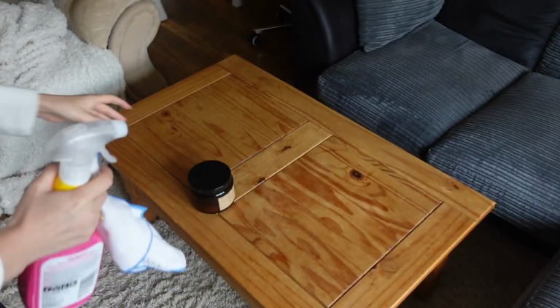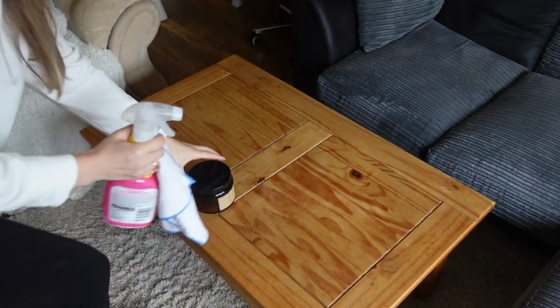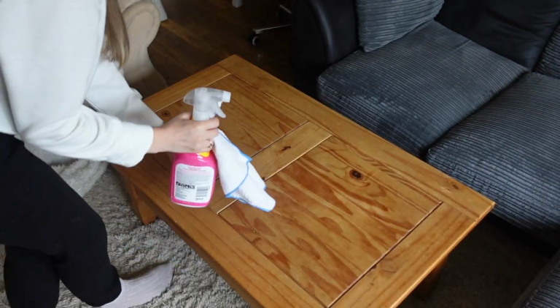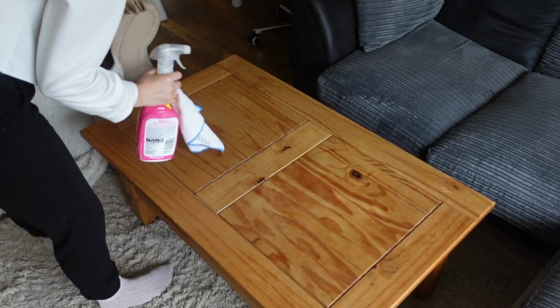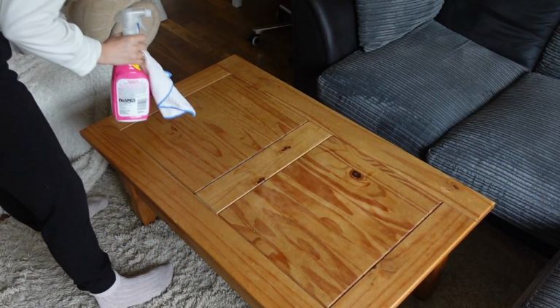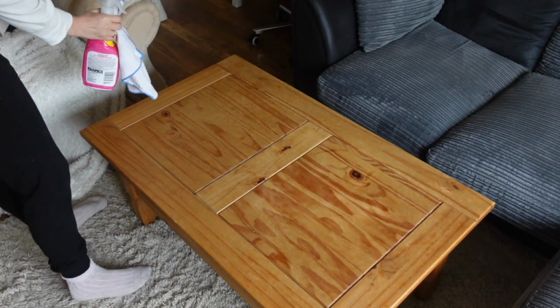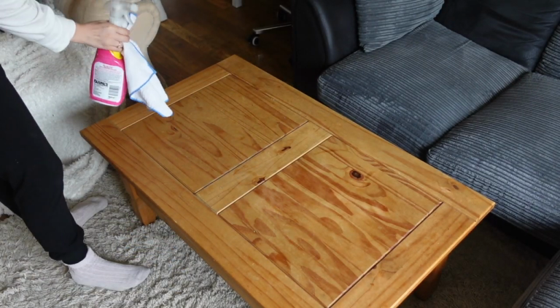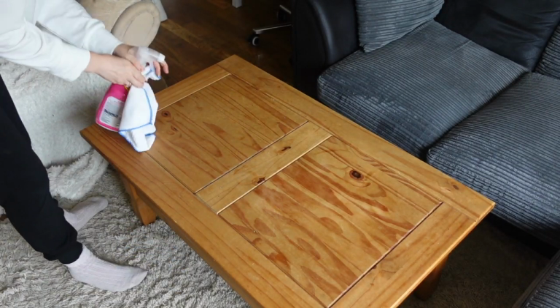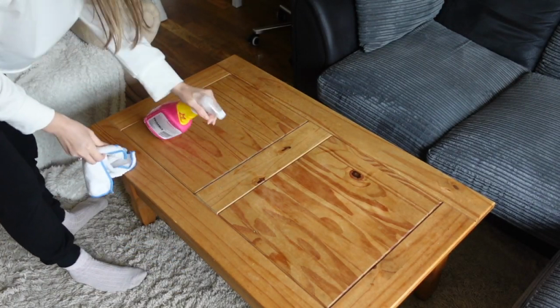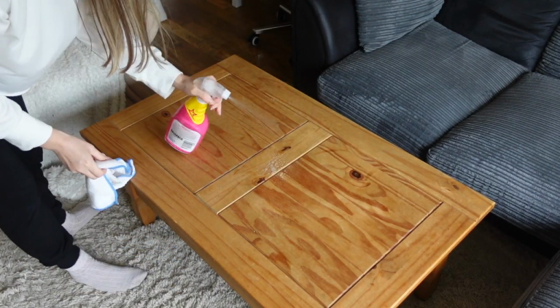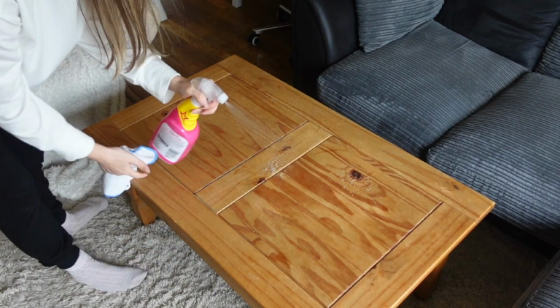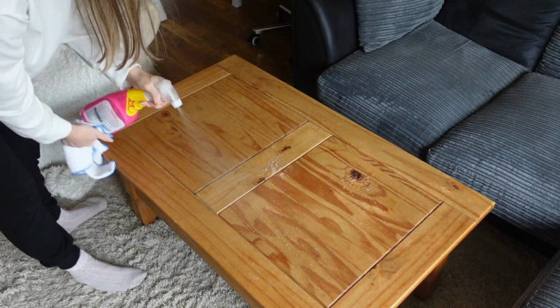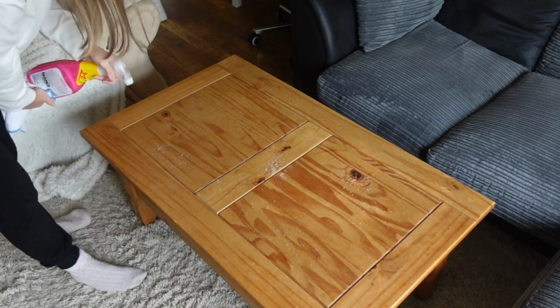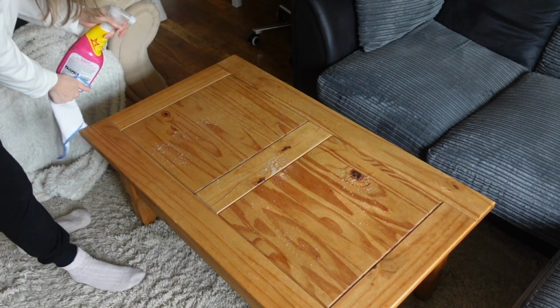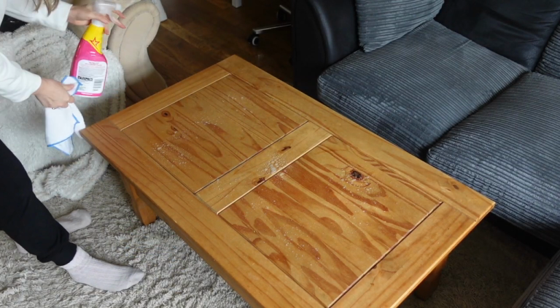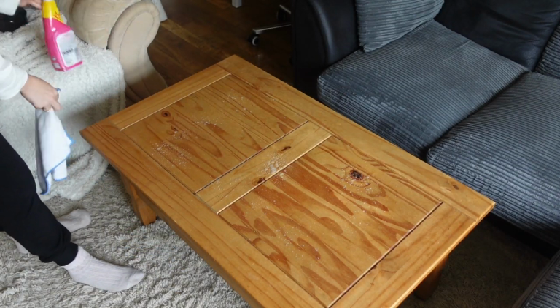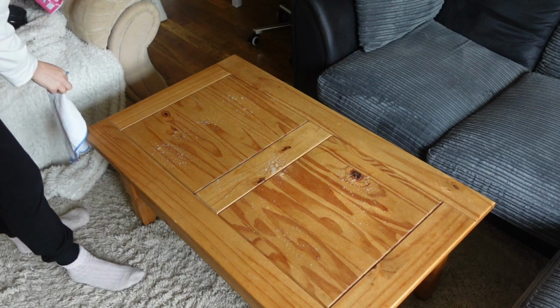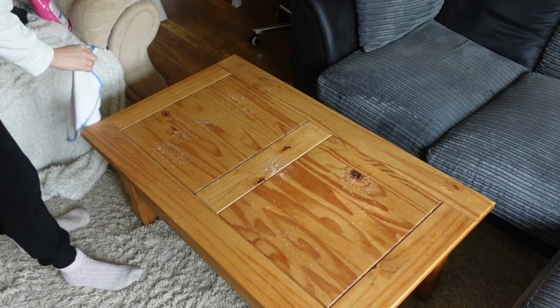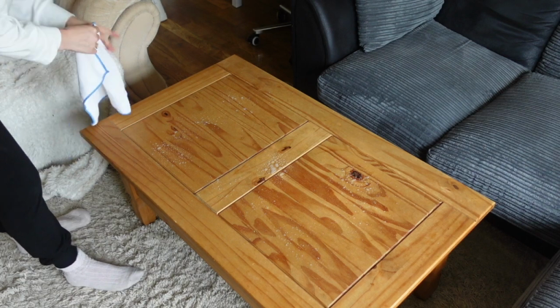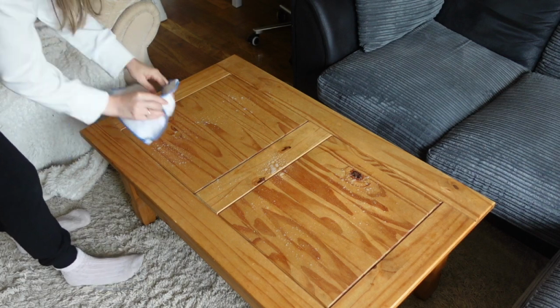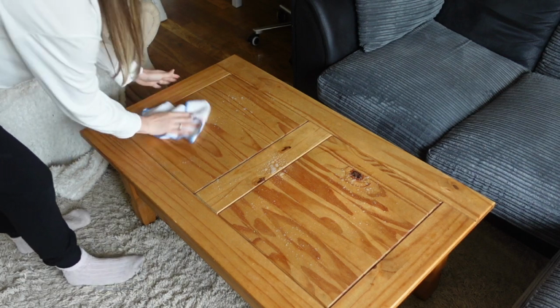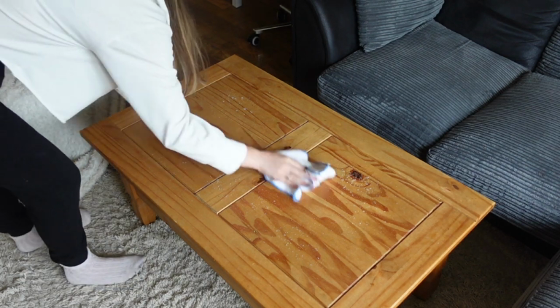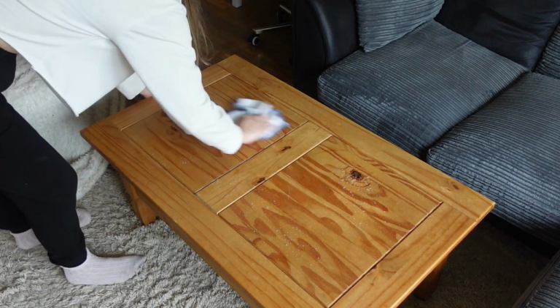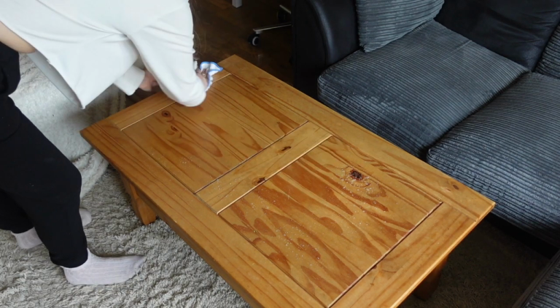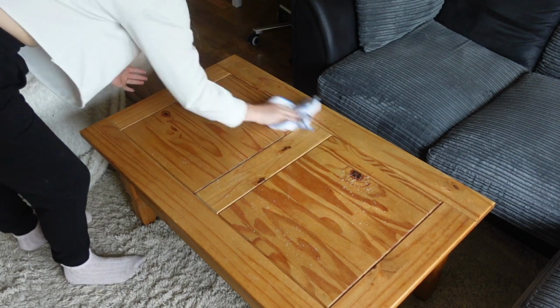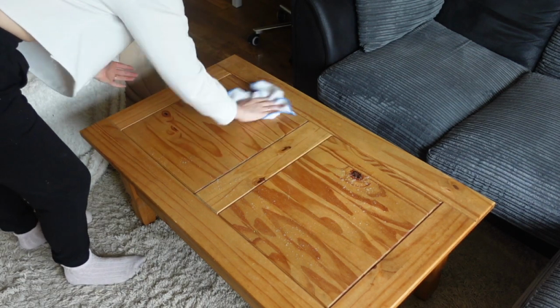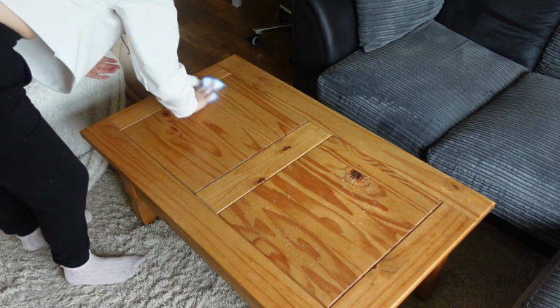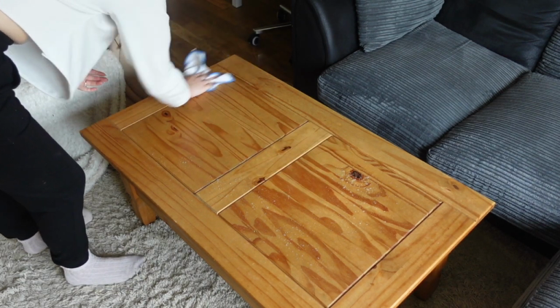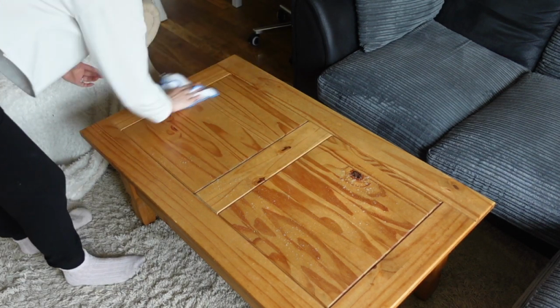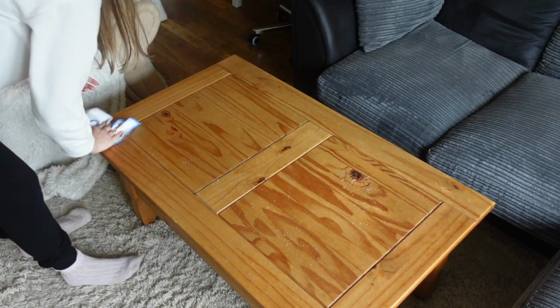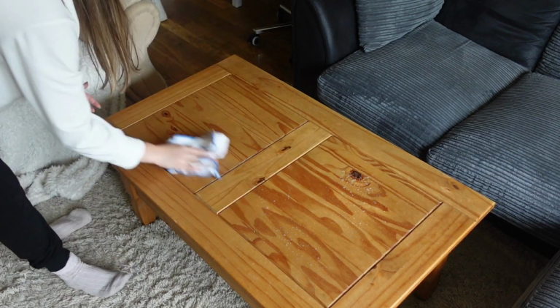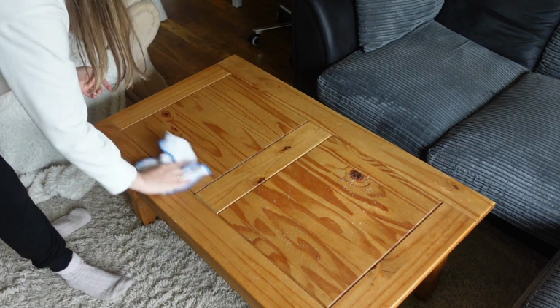Now moving on to cleaning the surfaces. I give all the surfaces in this room a good clean with a microfiber cloth and the pink stuff.